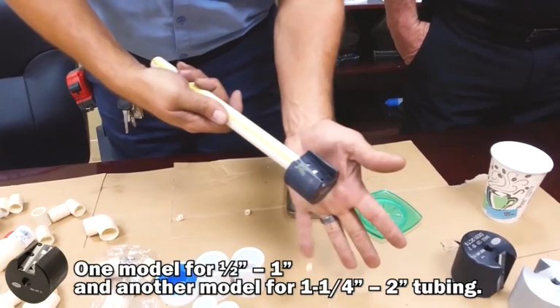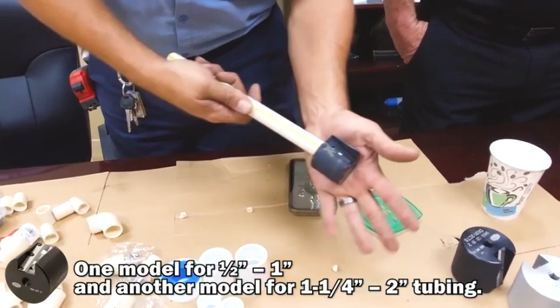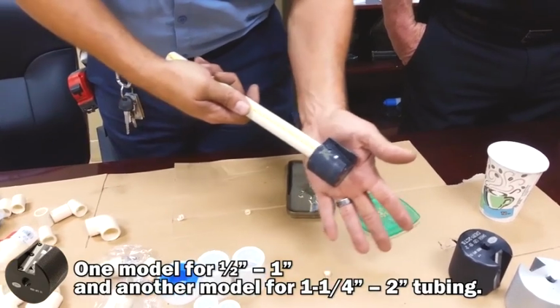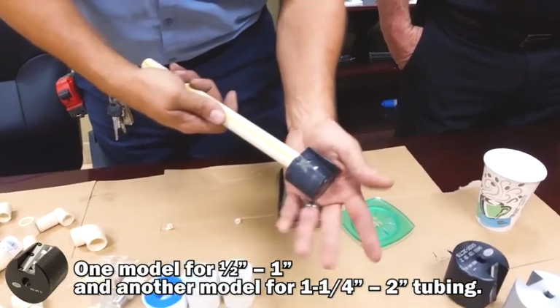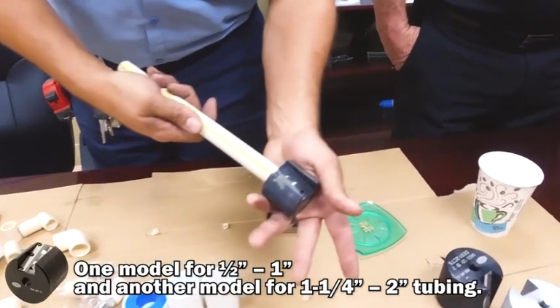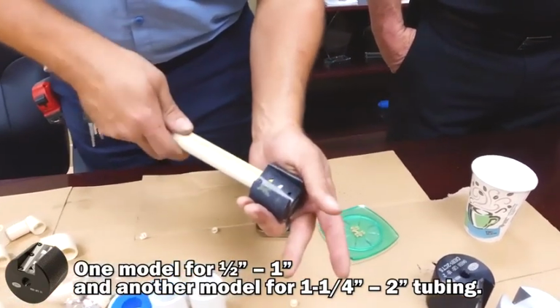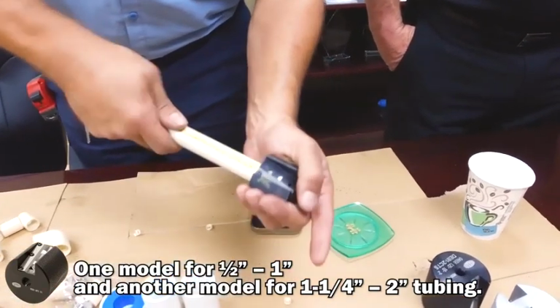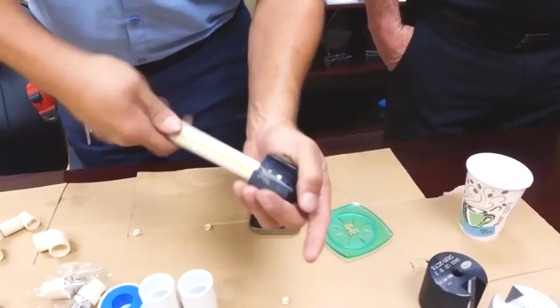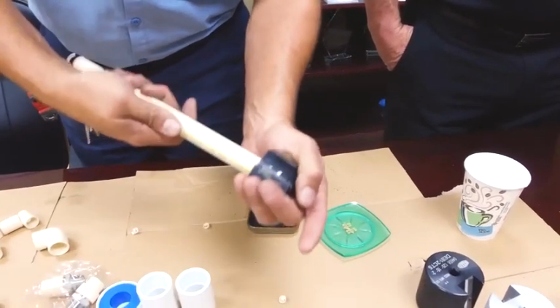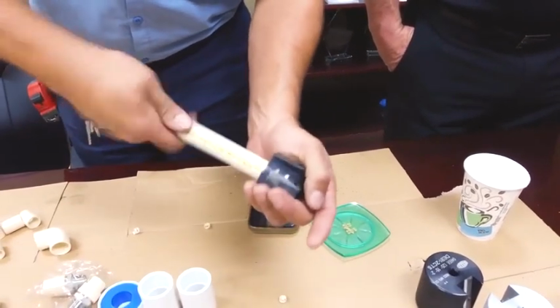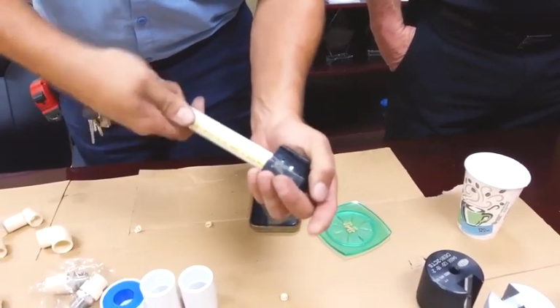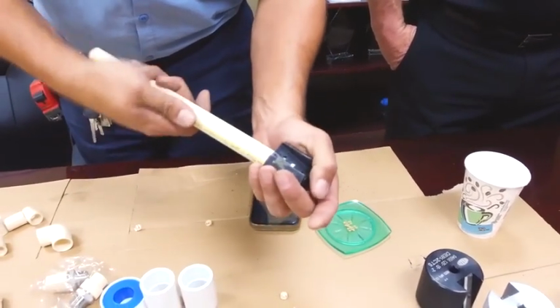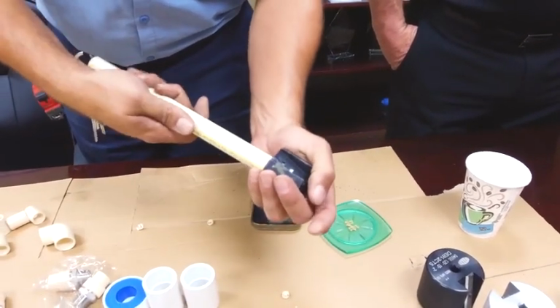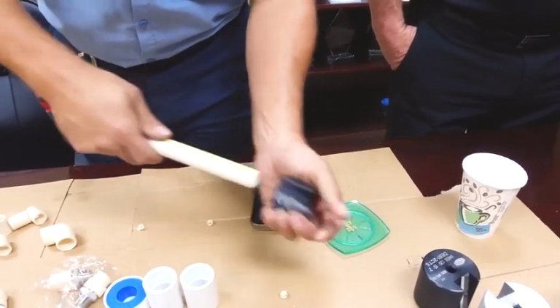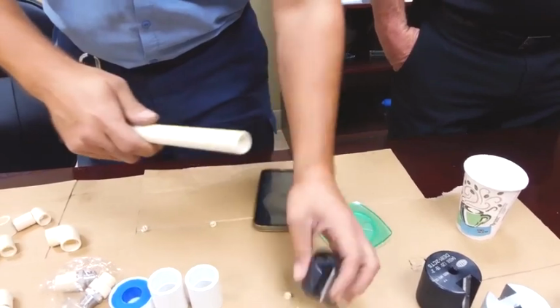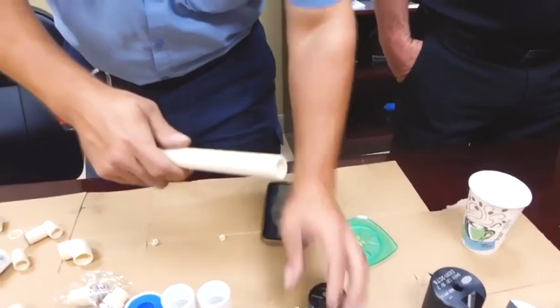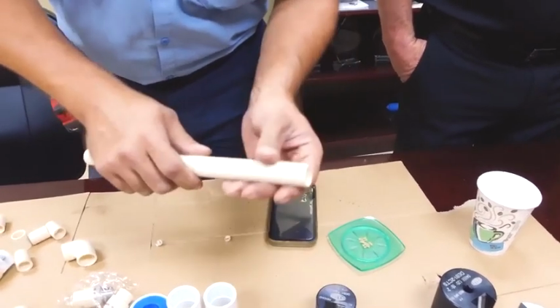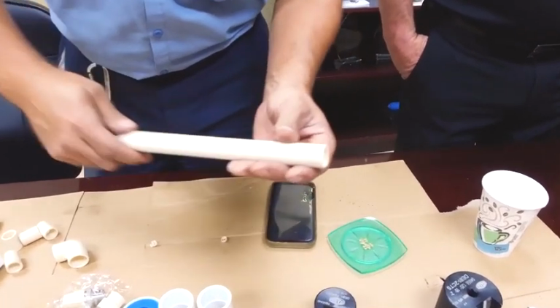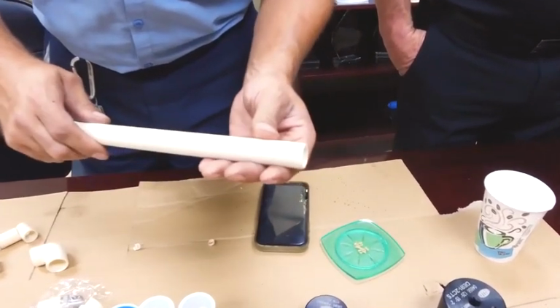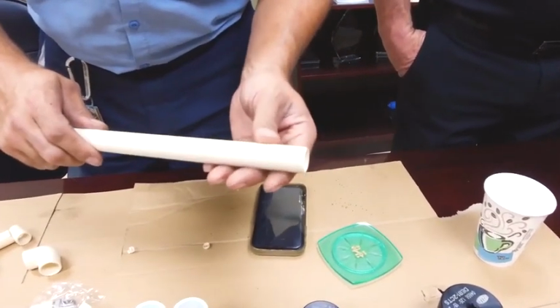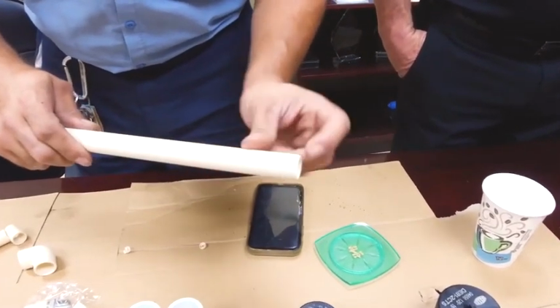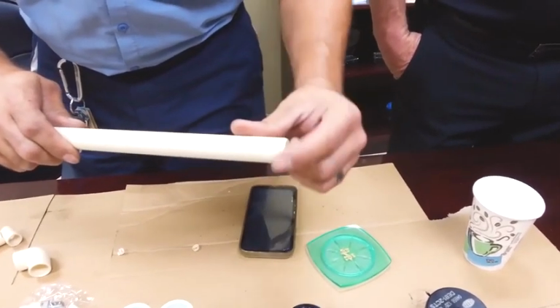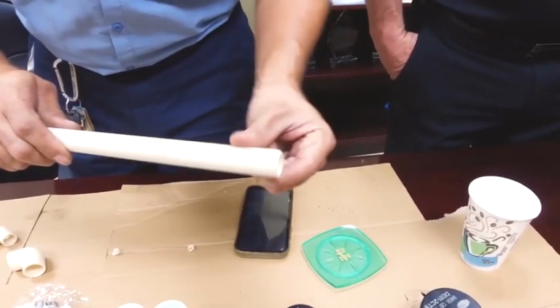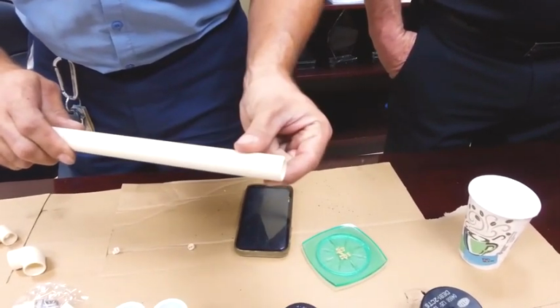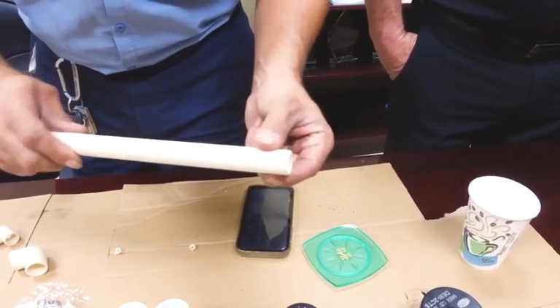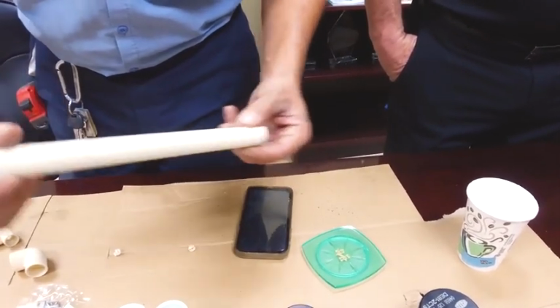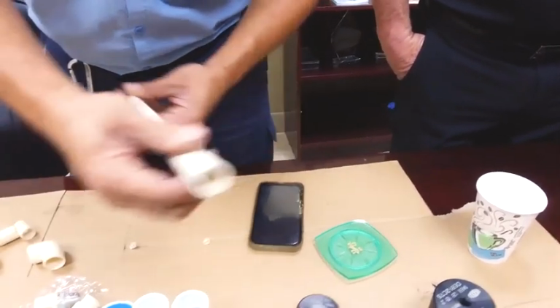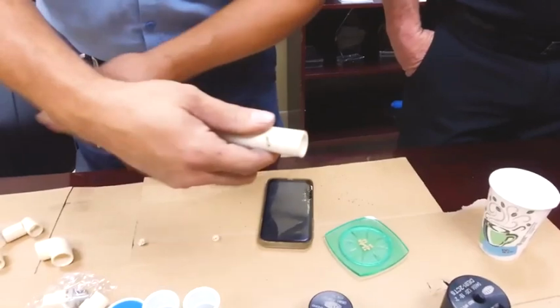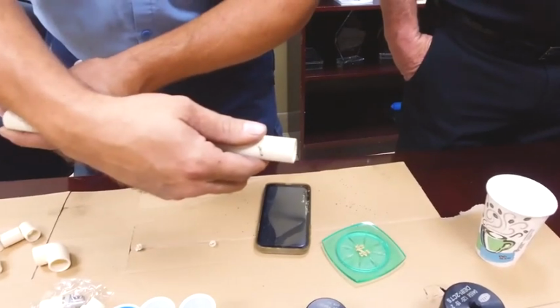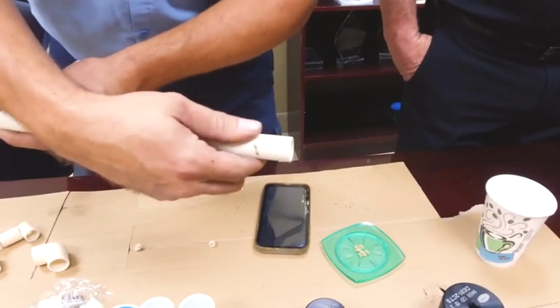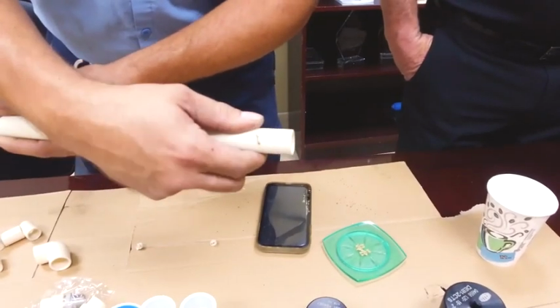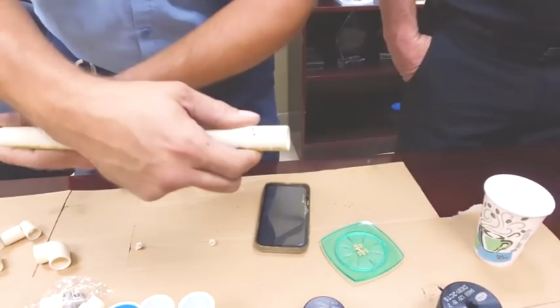Once the shaving has dropped, the pipe has already been beveled. You can see the pipe has been beveled in comparison to the other edge, which is straight.